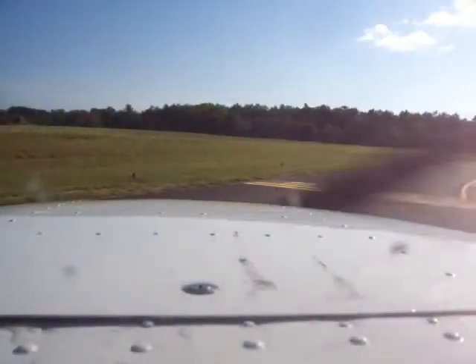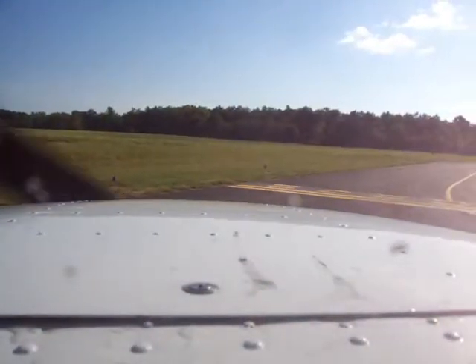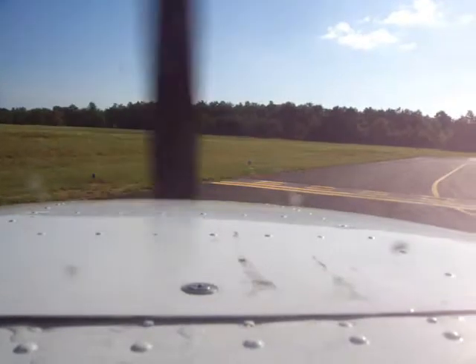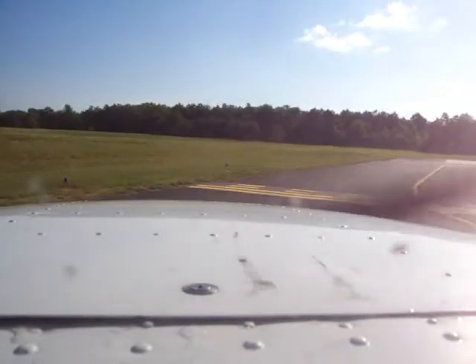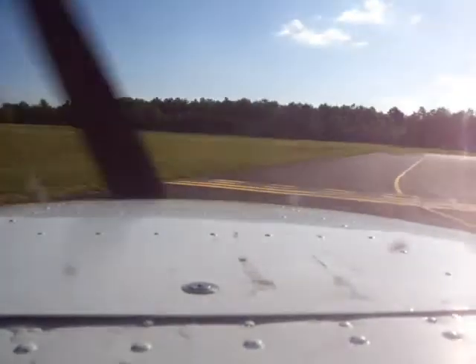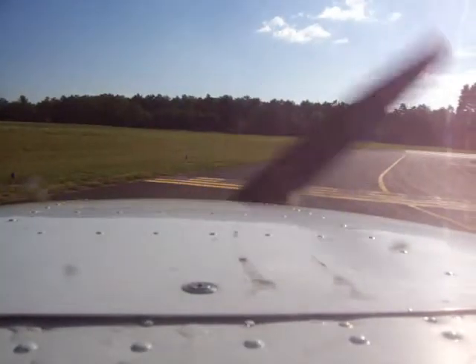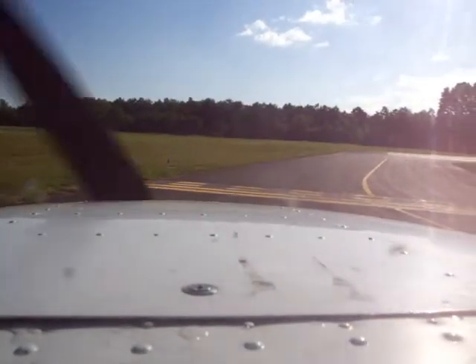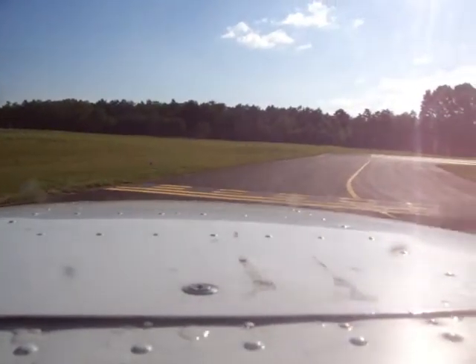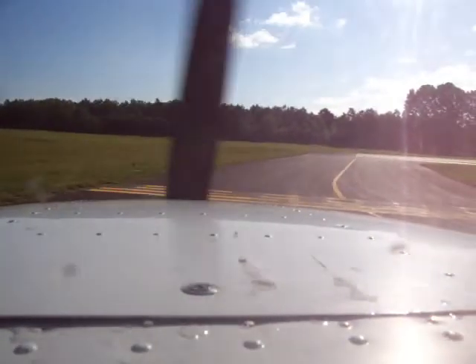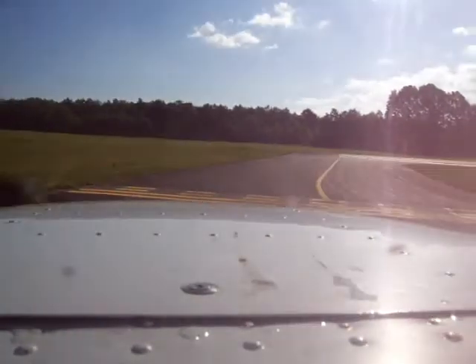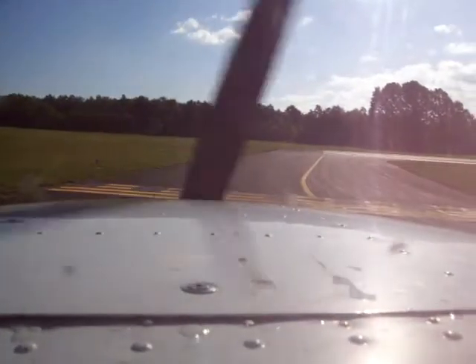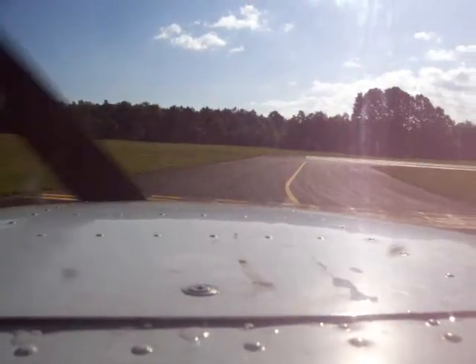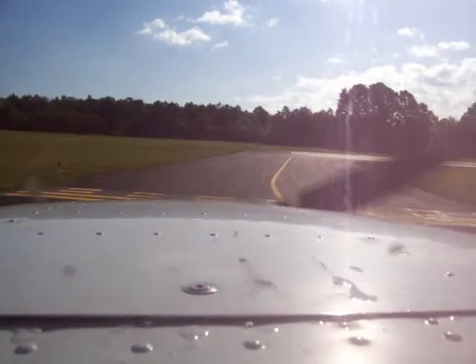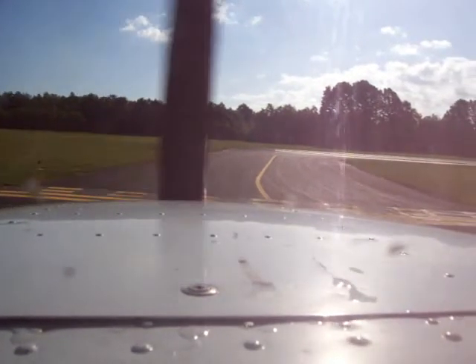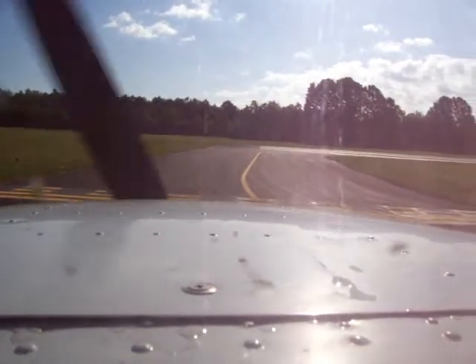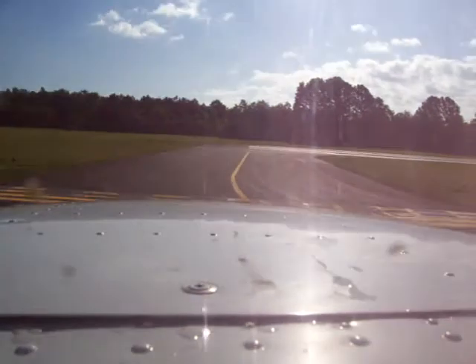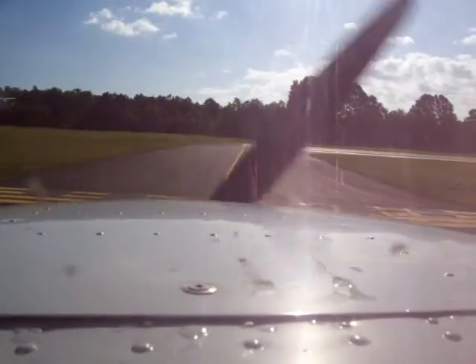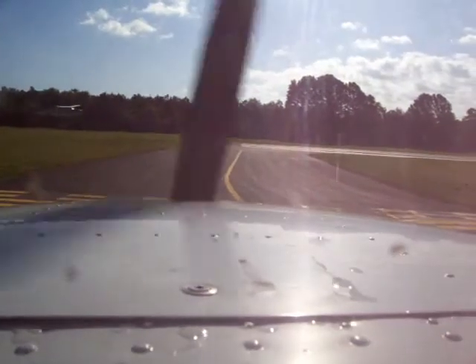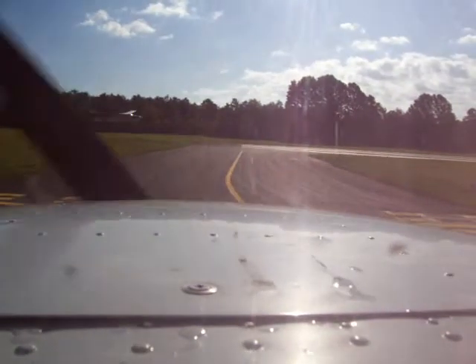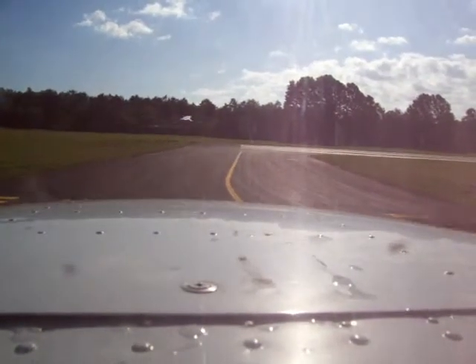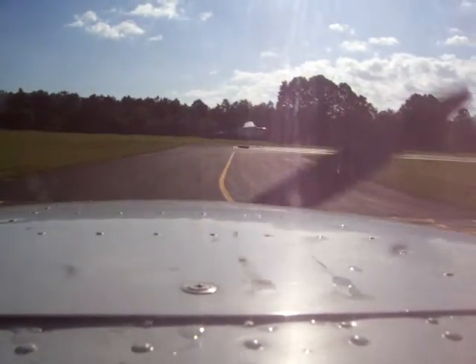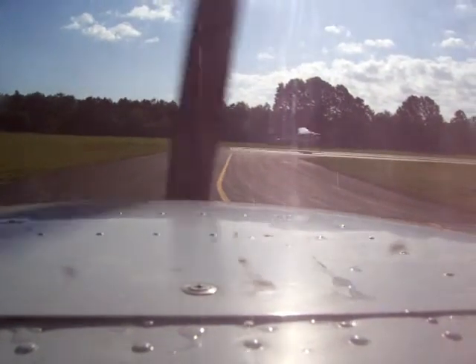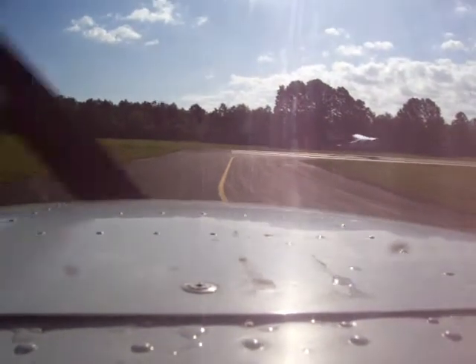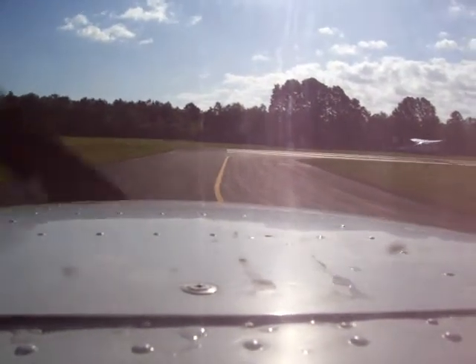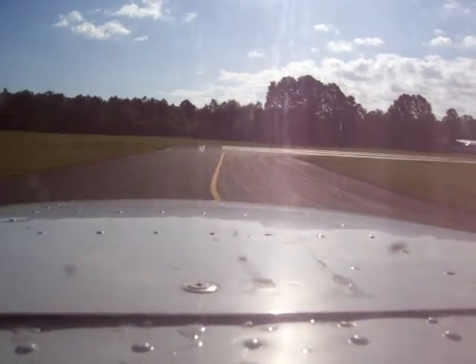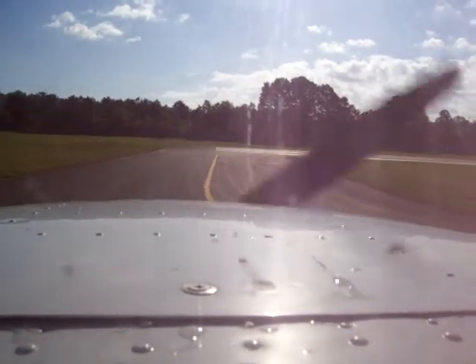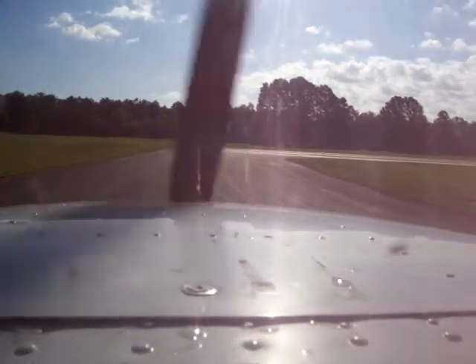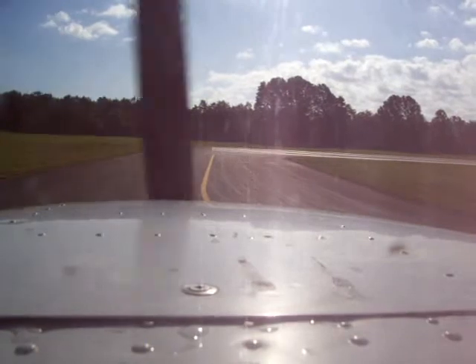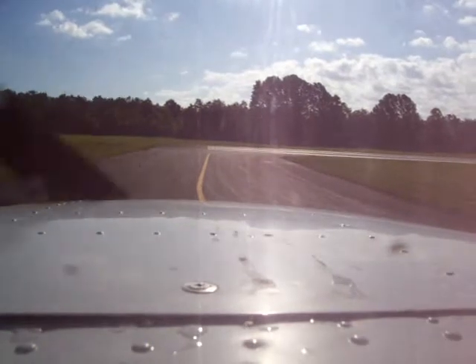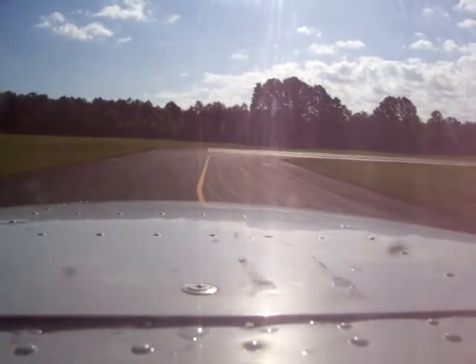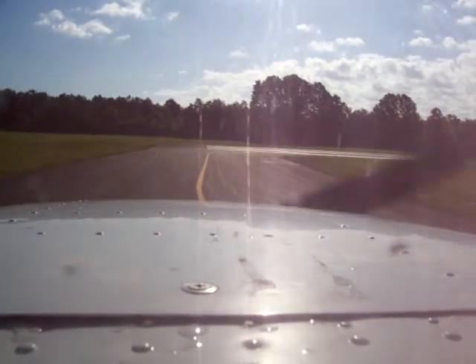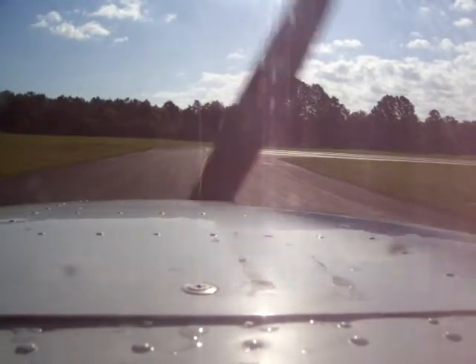That's been a check of the engines, backs in the green, dams look good, all pressures in the green, temps are in the green, ready to fly, all ready.